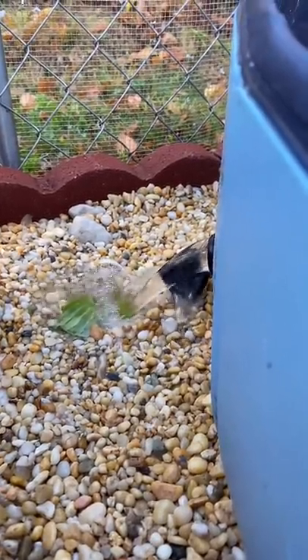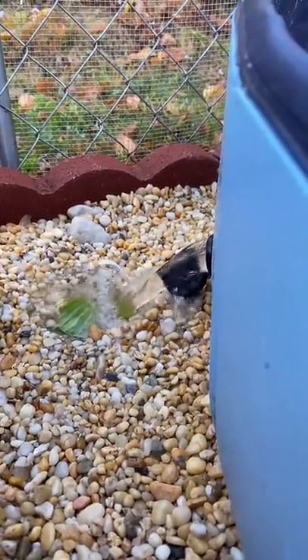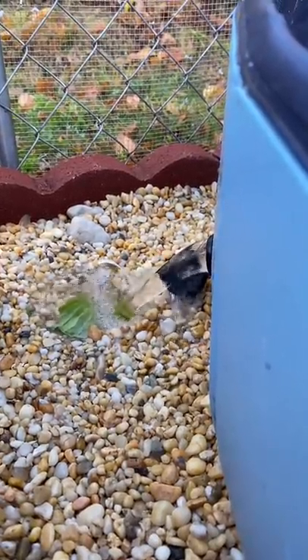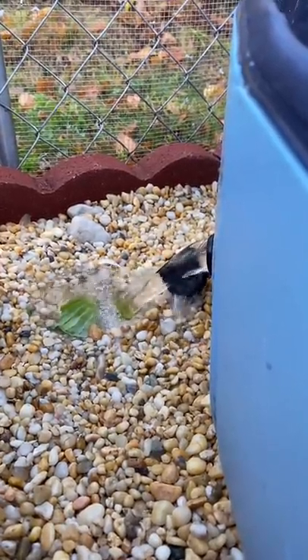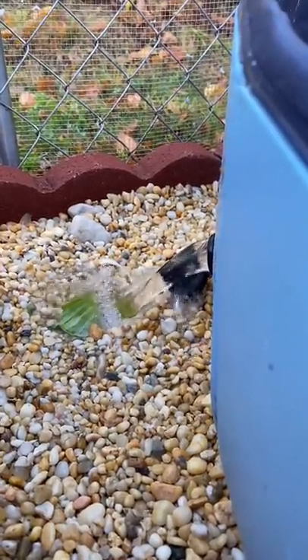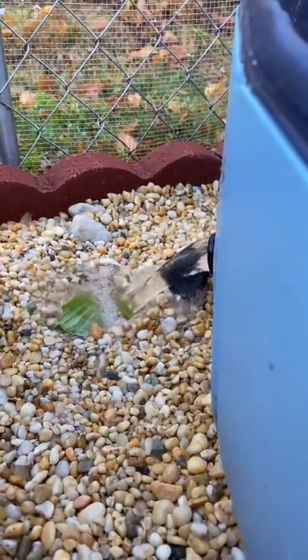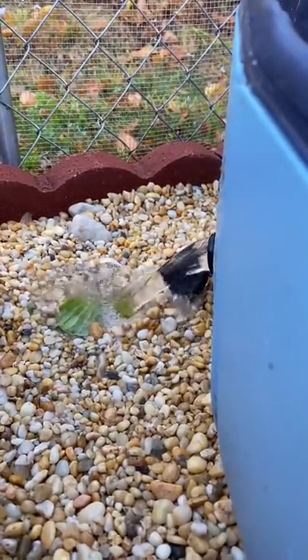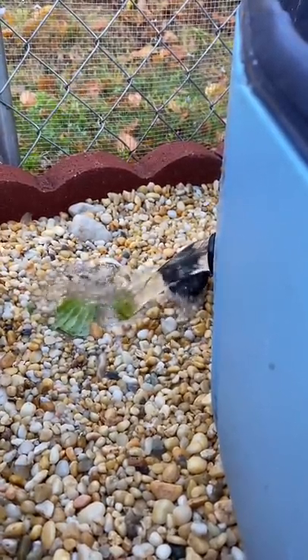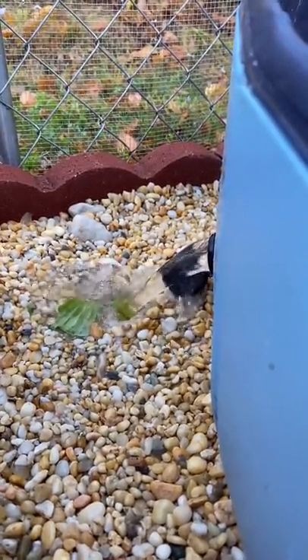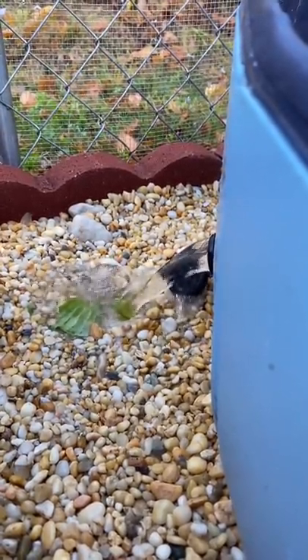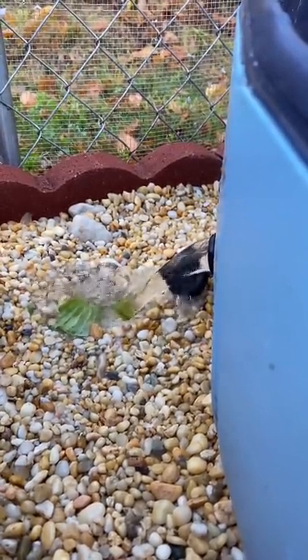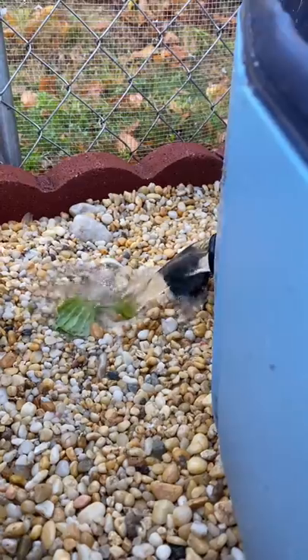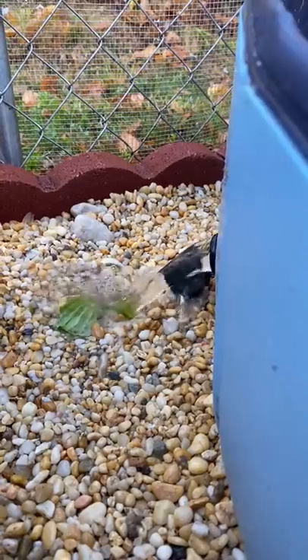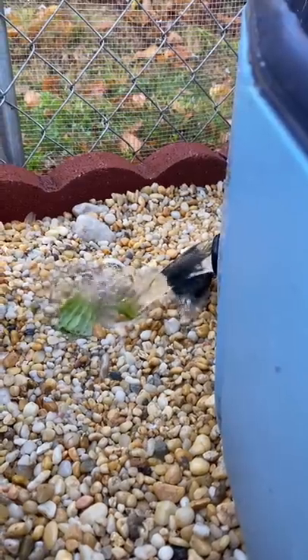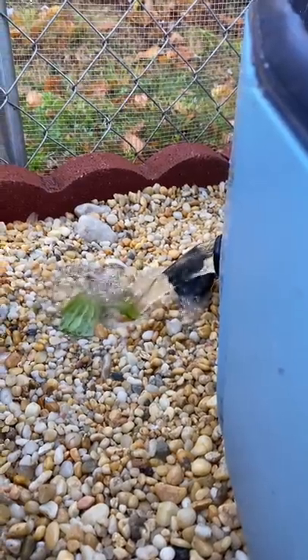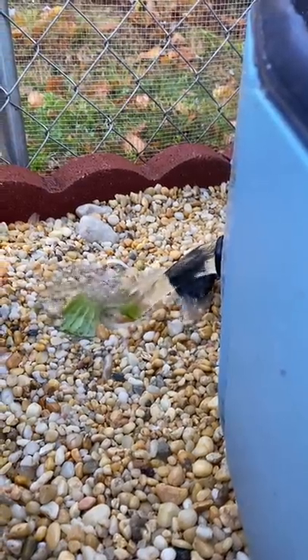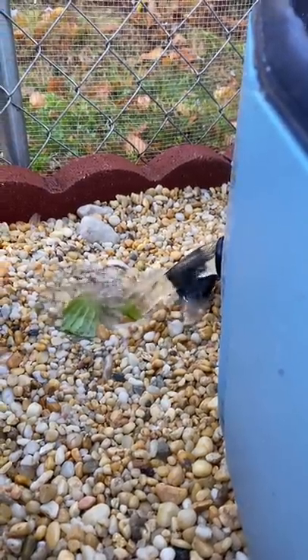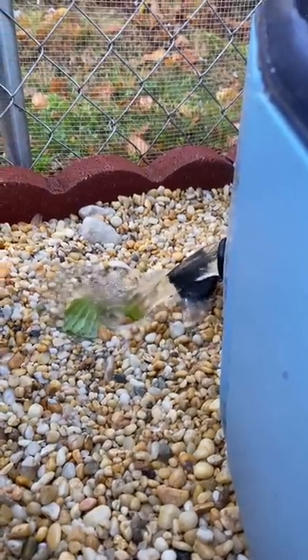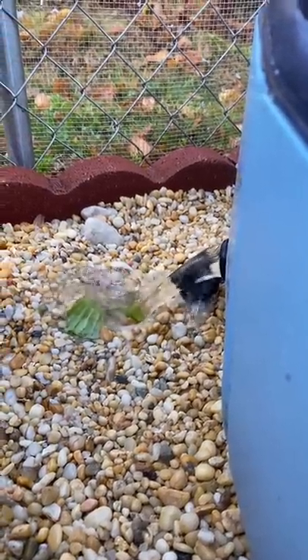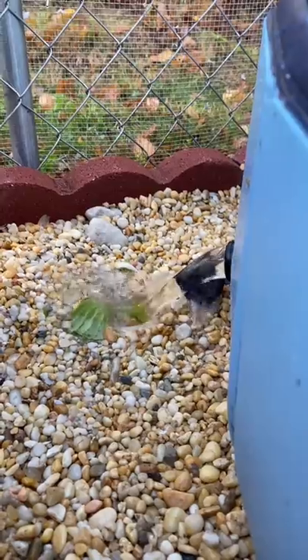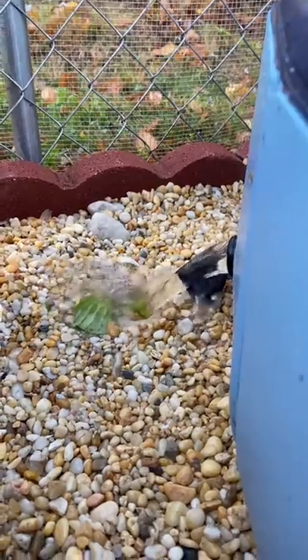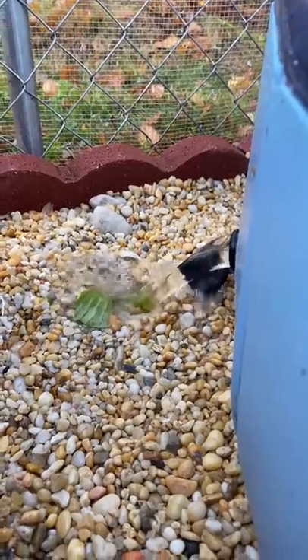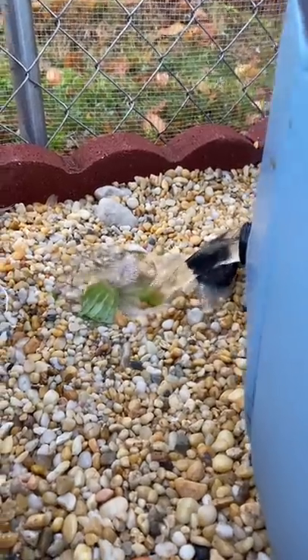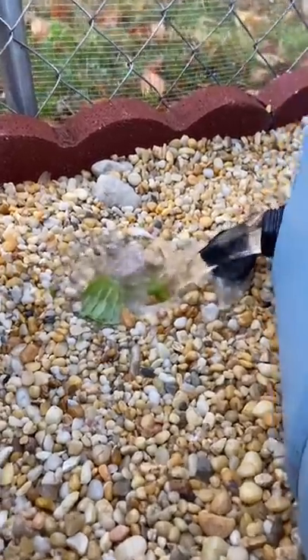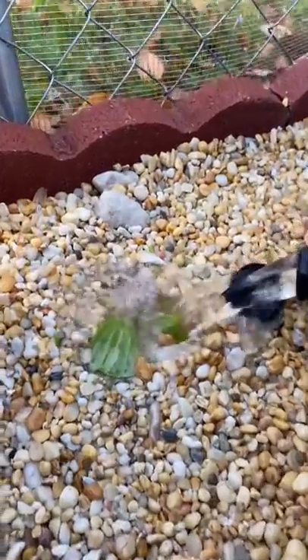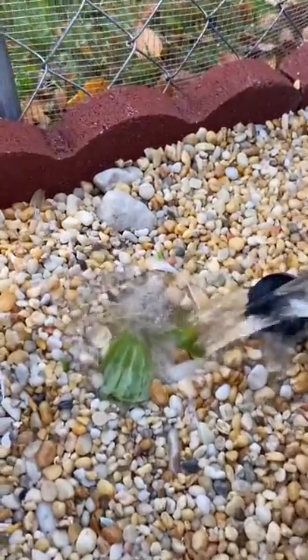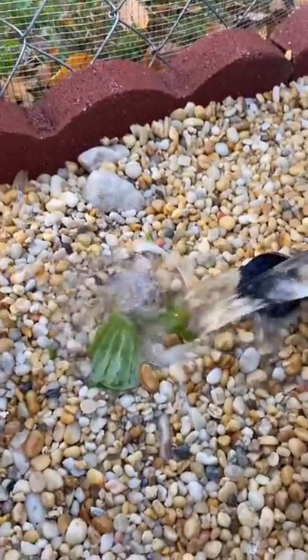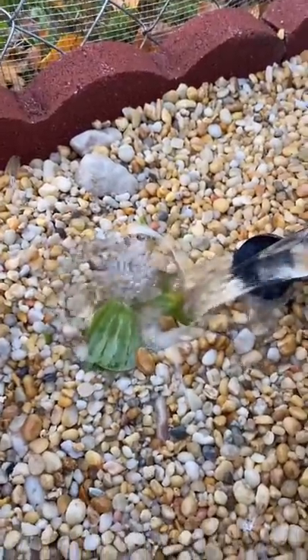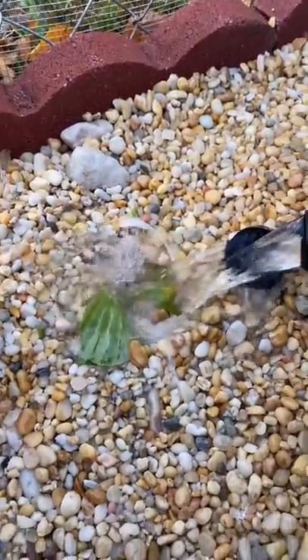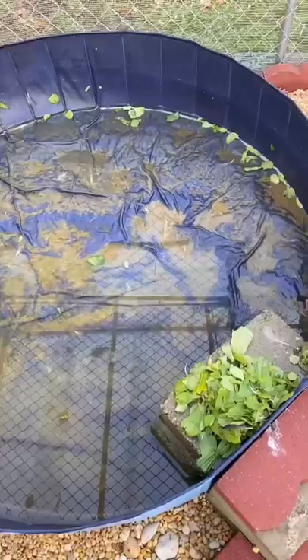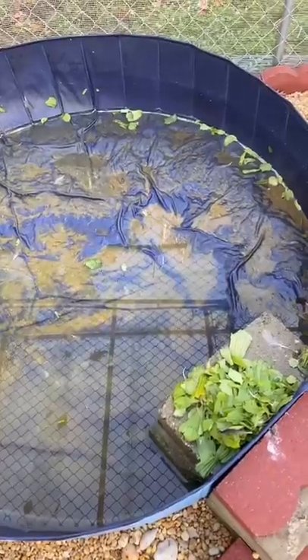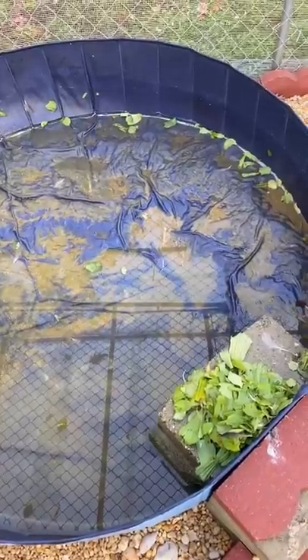Previously, when my ducks were kept on soil and I drained out the pond, it would become a huge flooded mess of gross, dirty water. But now with the drainage rock system, all of that water goes straight into the ground and I don't have to worry about any of it.